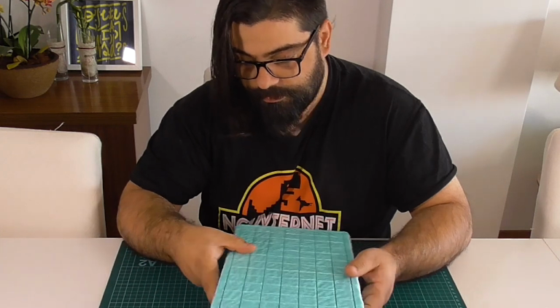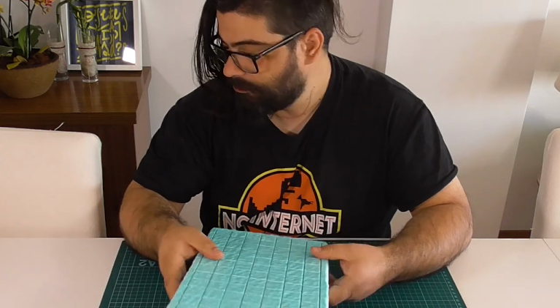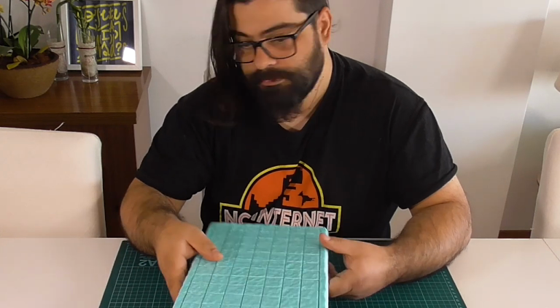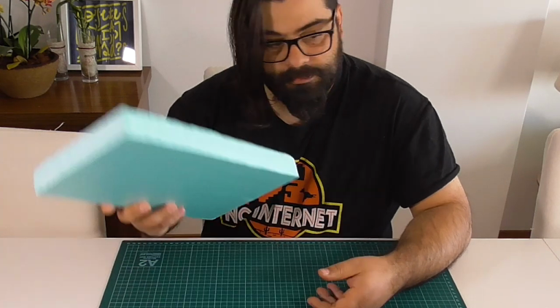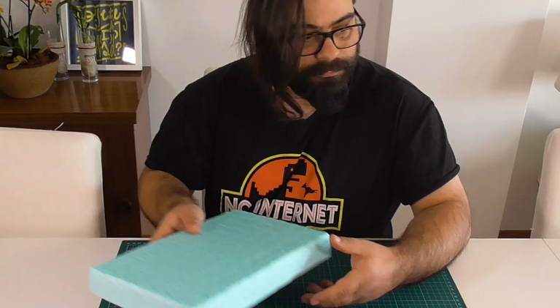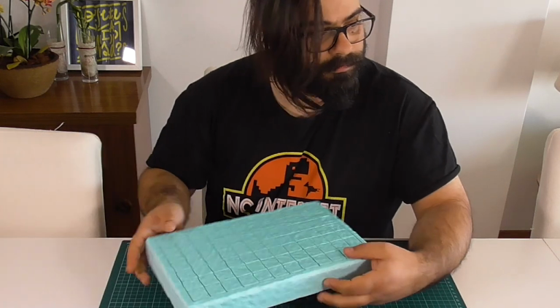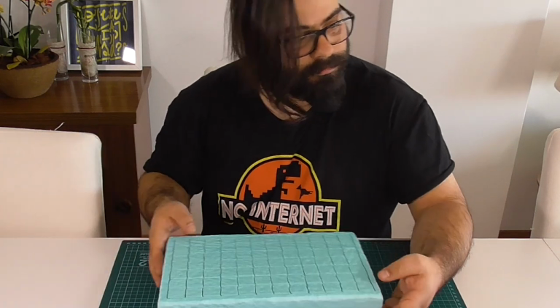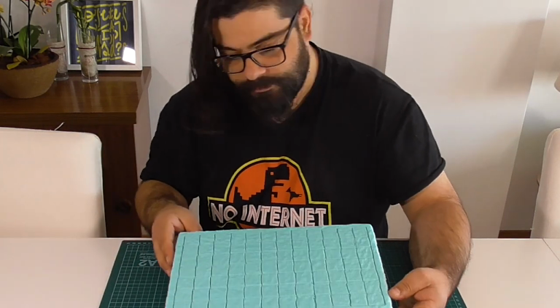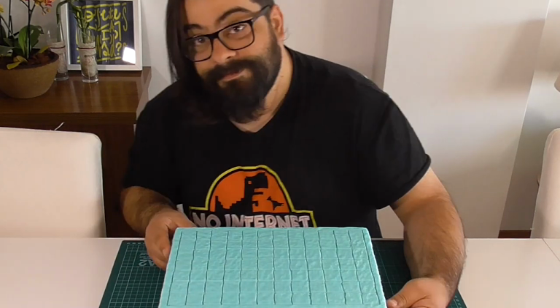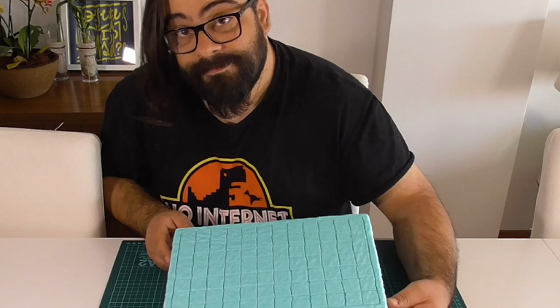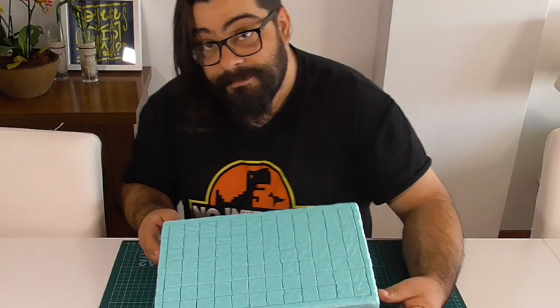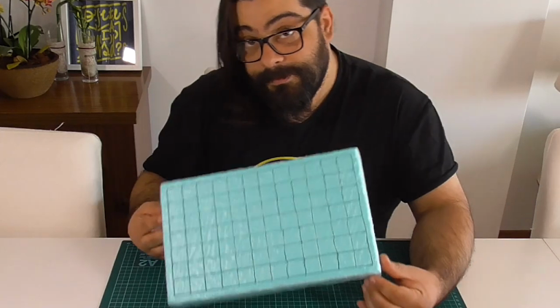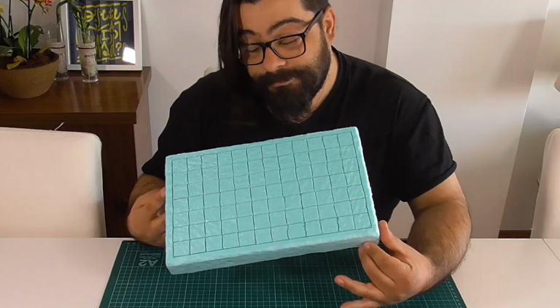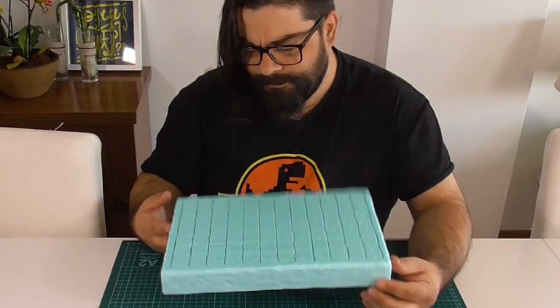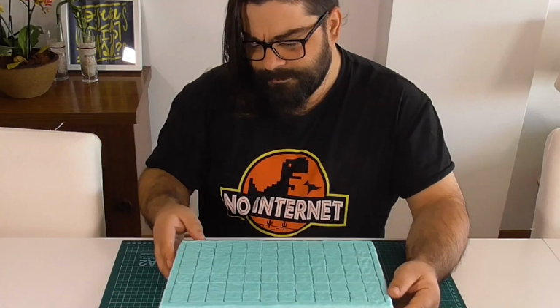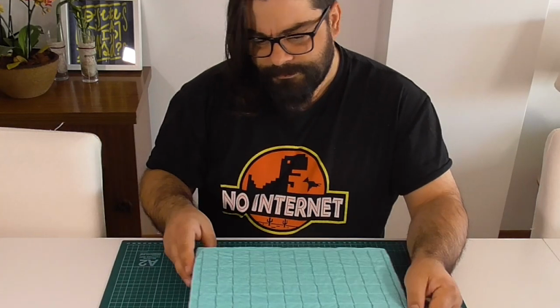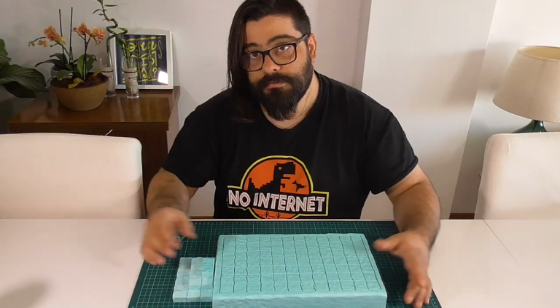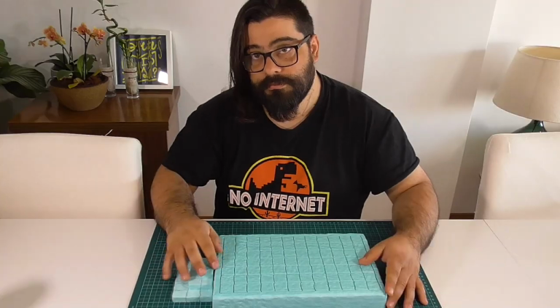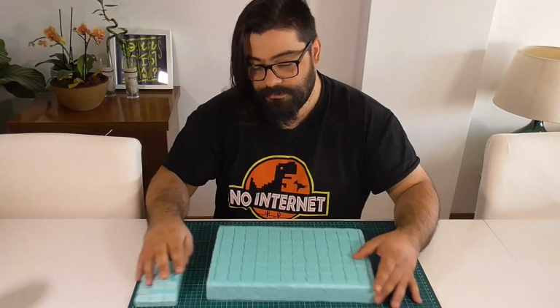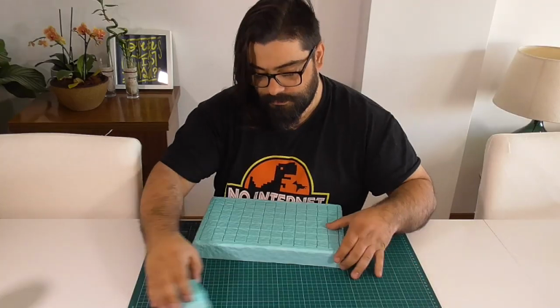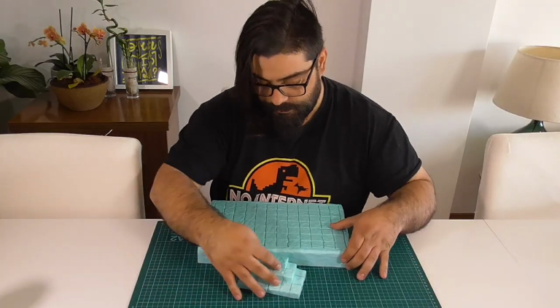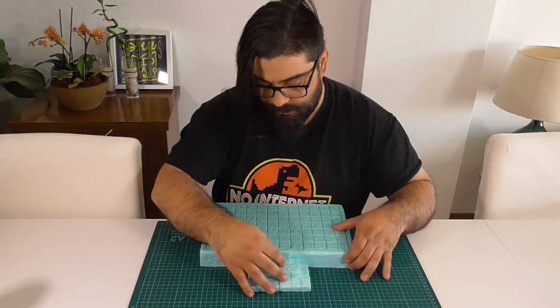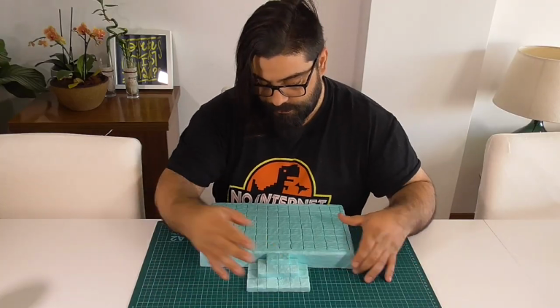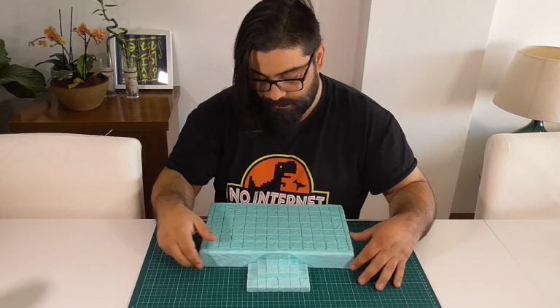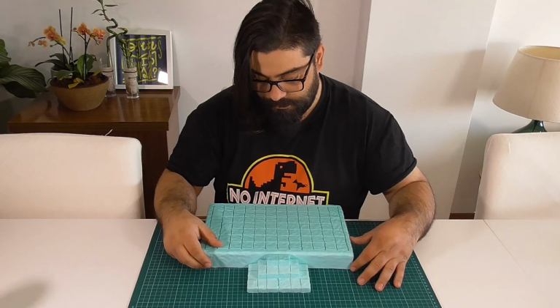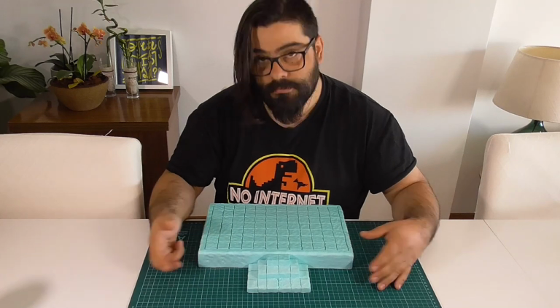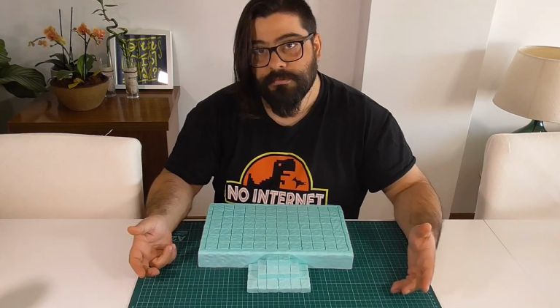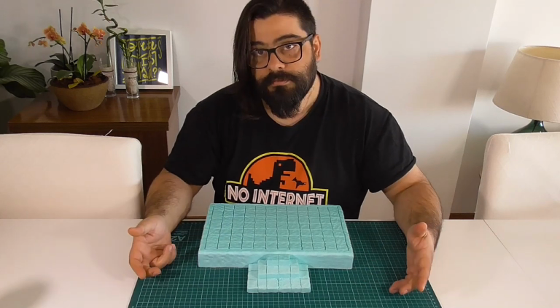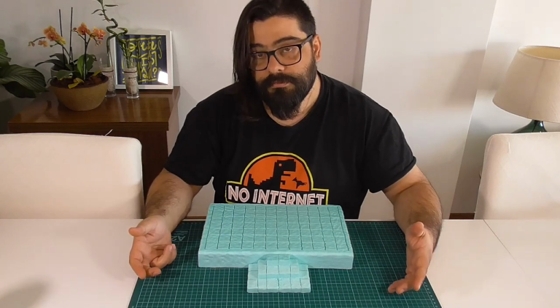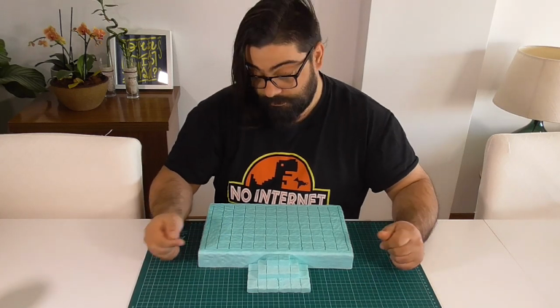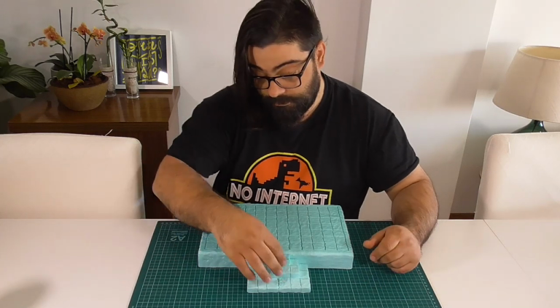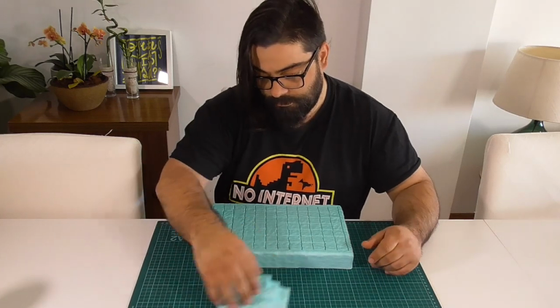You can also use this as a battle map if you don't have anything ready. I also made a staircase out of XPS foam but I didn't glue it on because I wanted it to go on either side of my build.